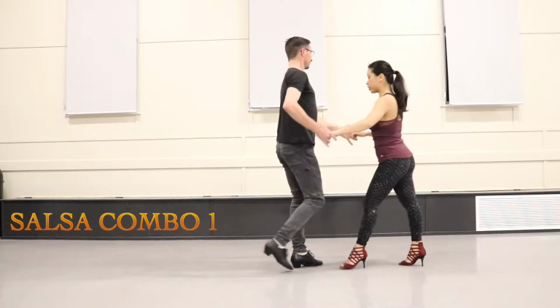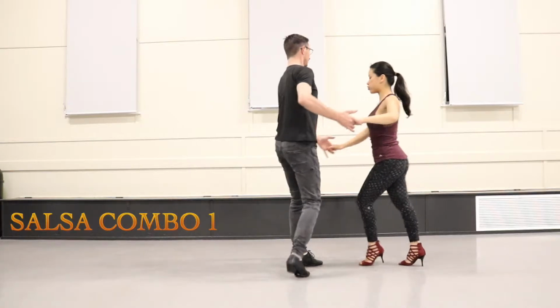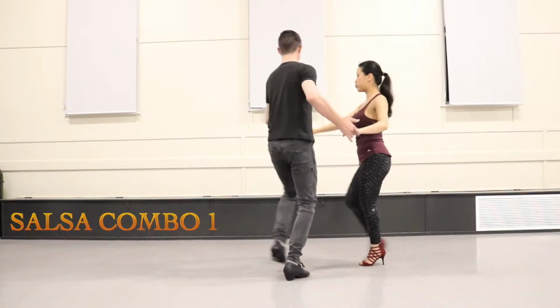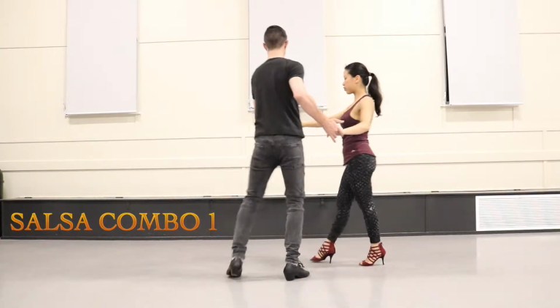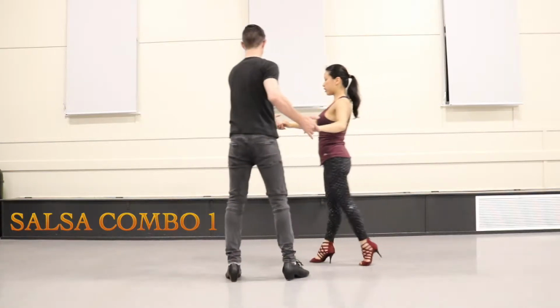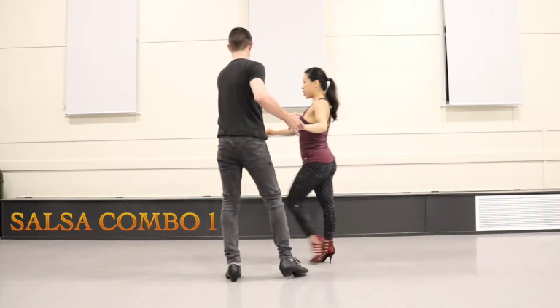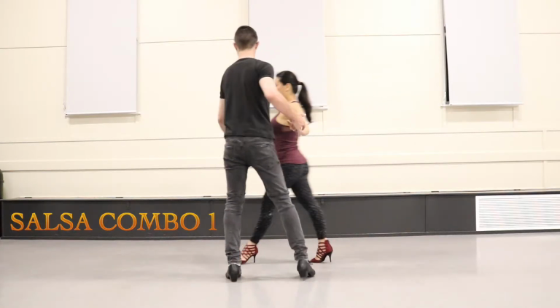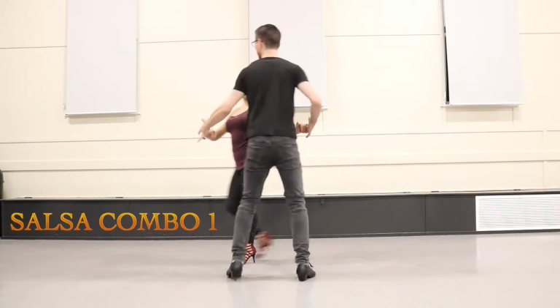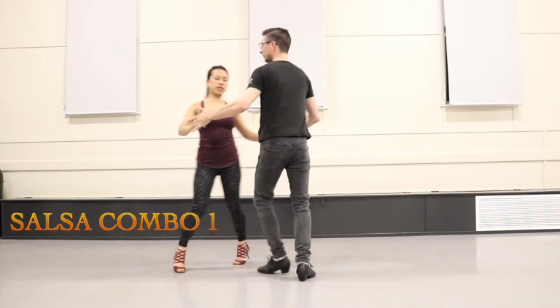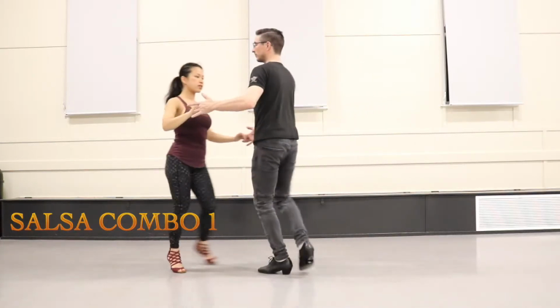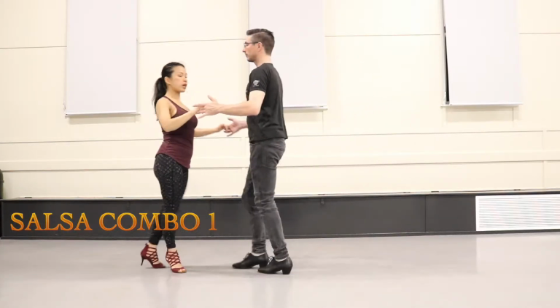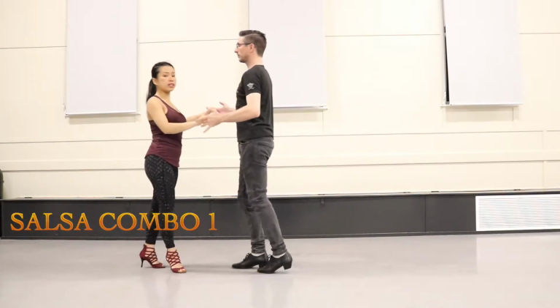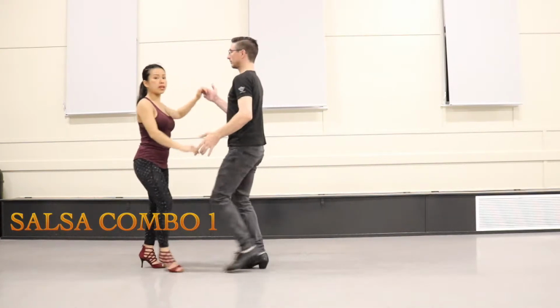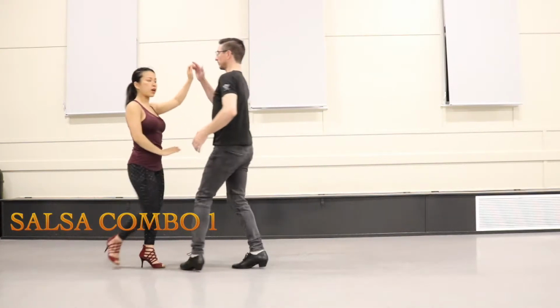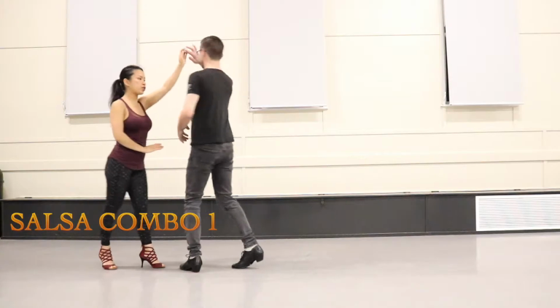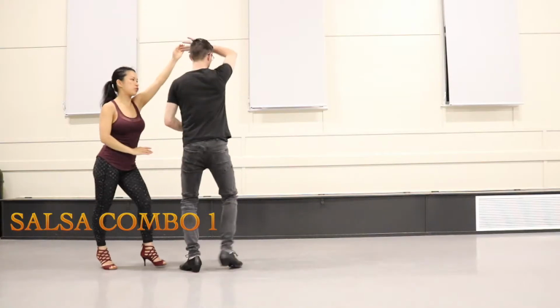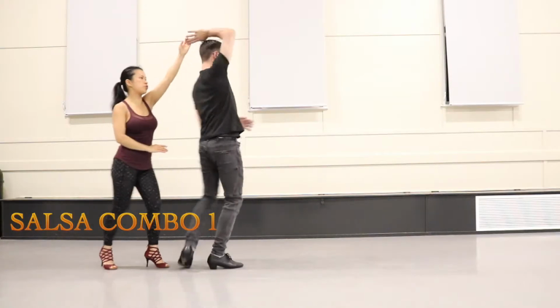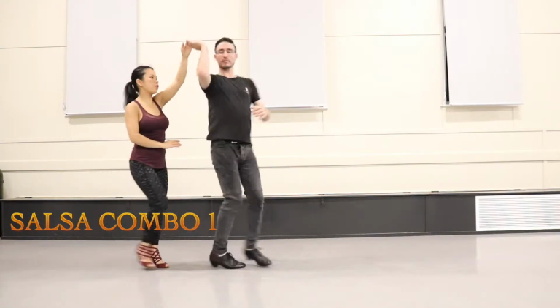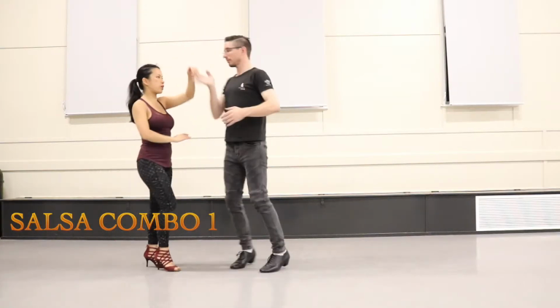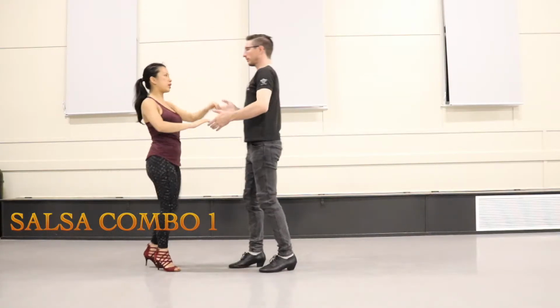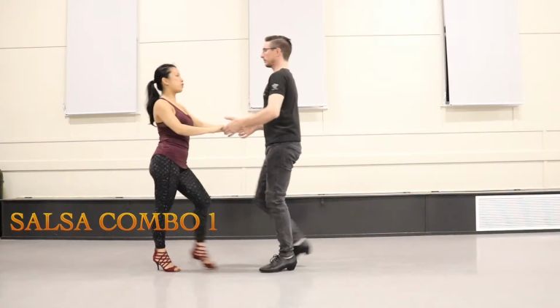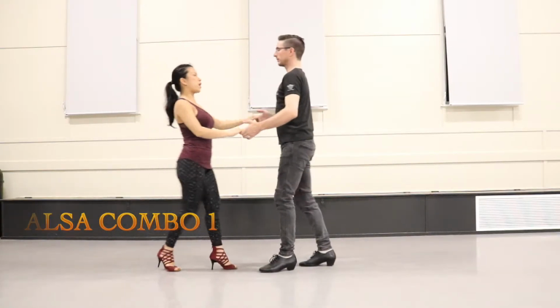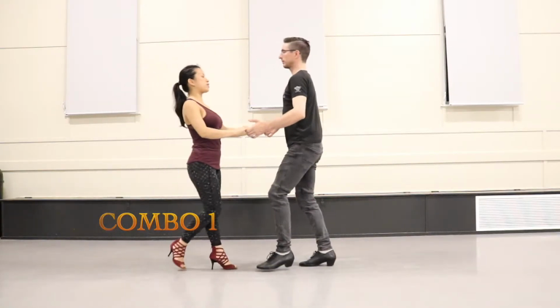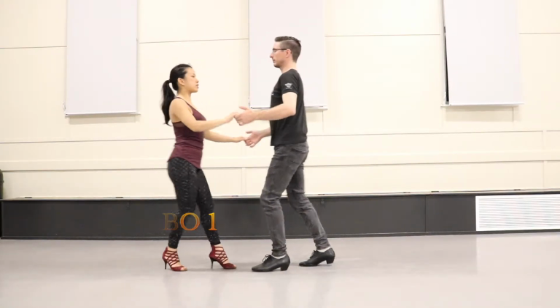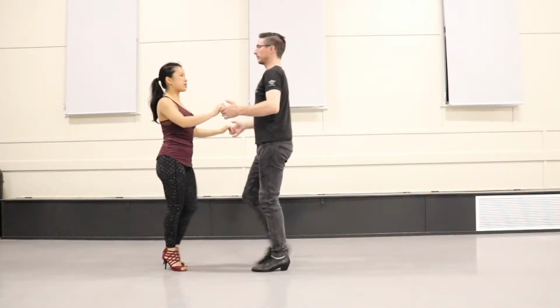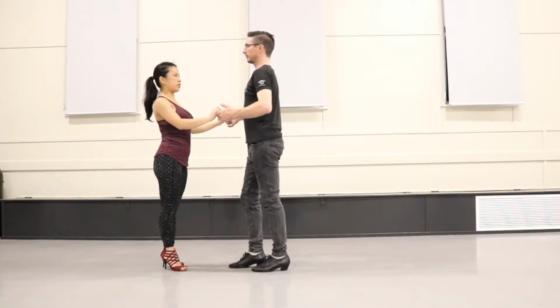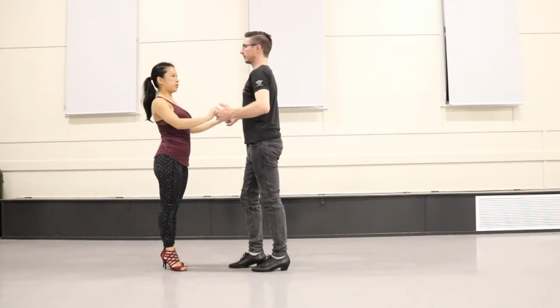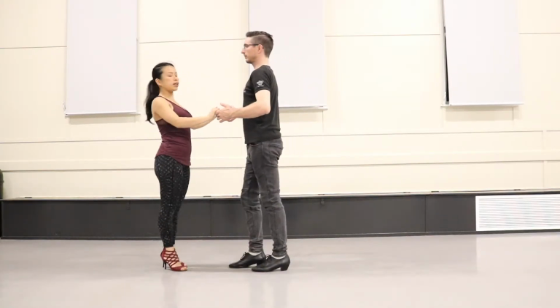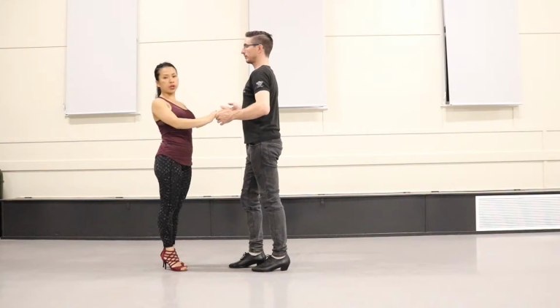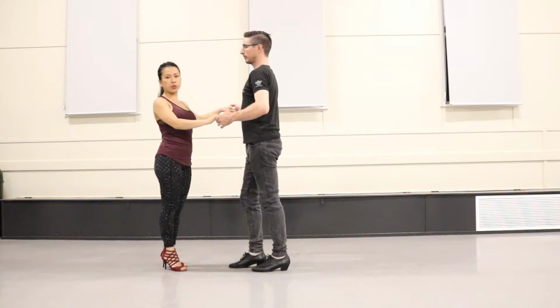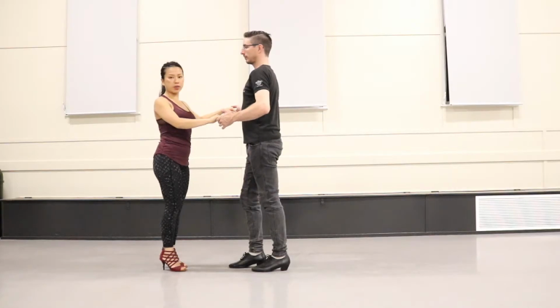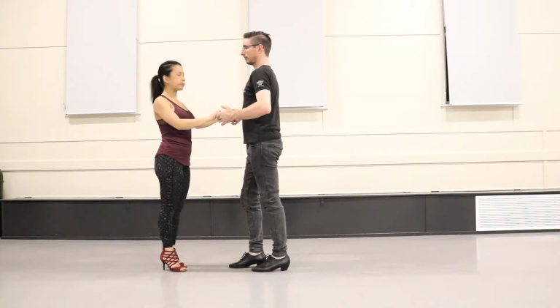Cross body: one, two, three, five, six, seven — into men's right hand turn: two, three, five, six, seven. Now we're going to do it the other way.